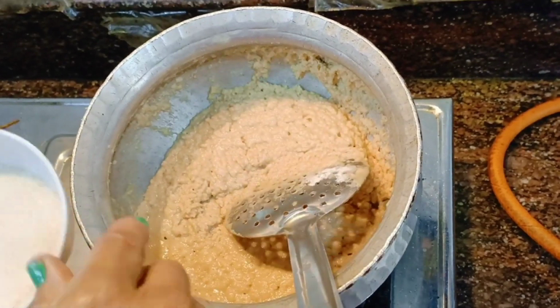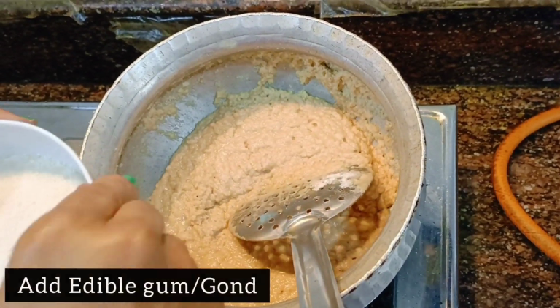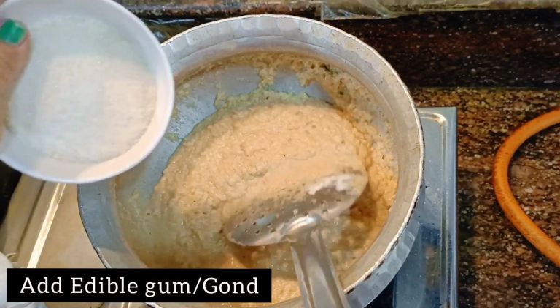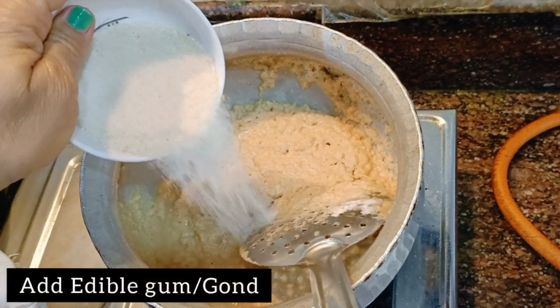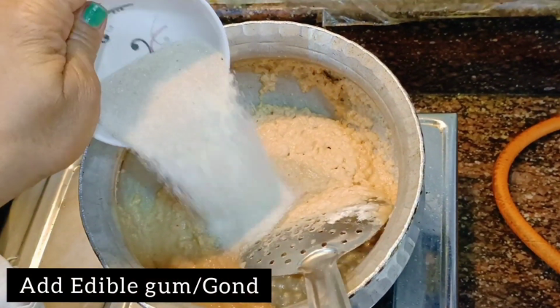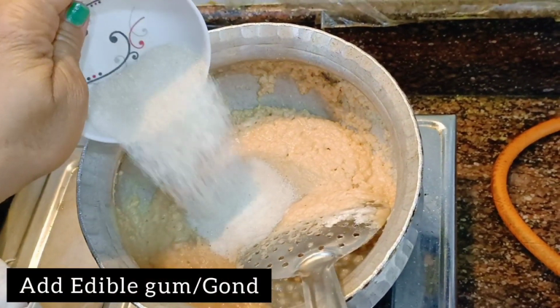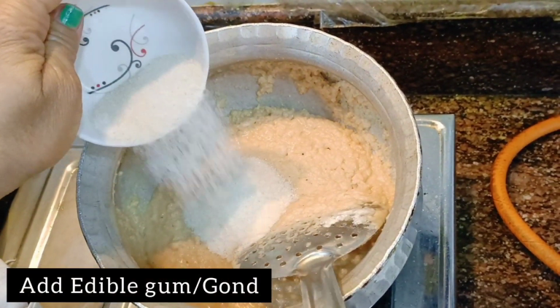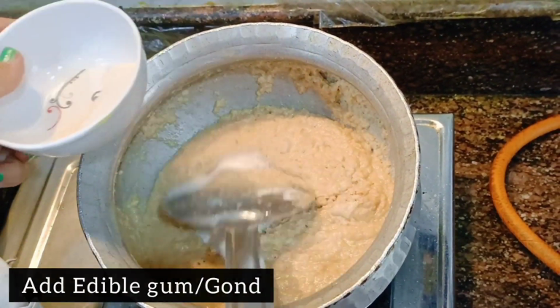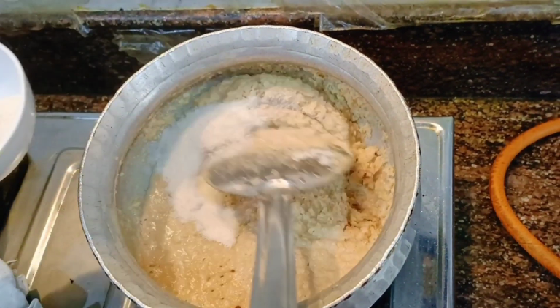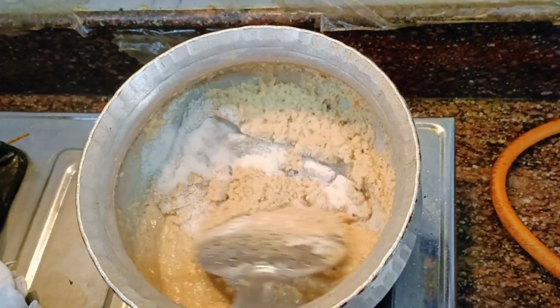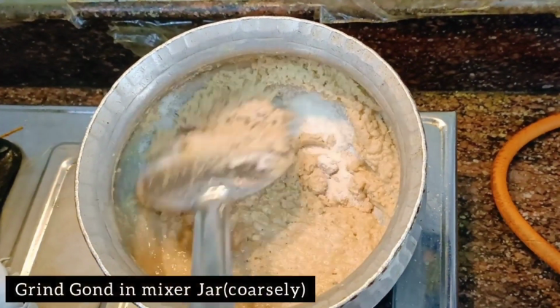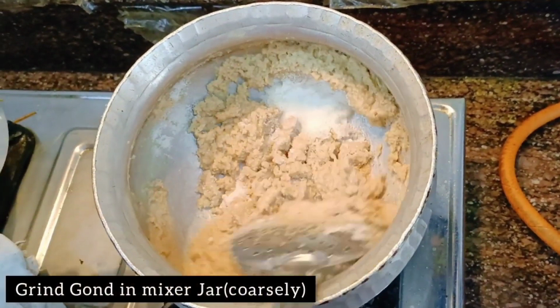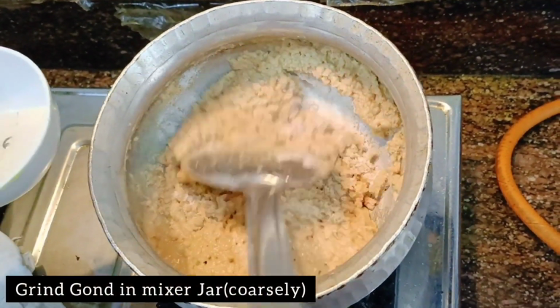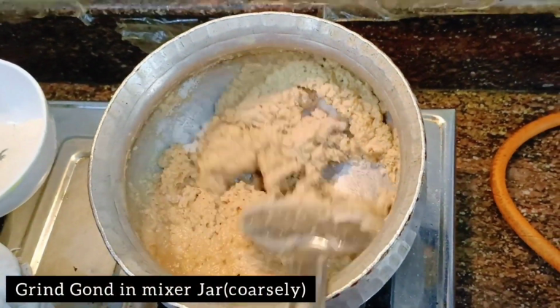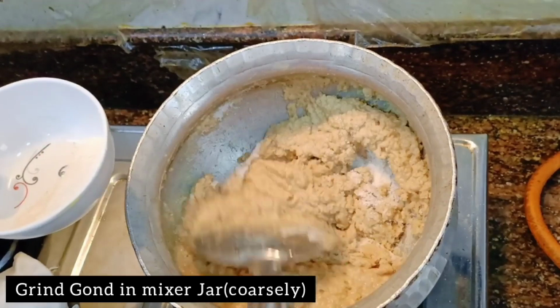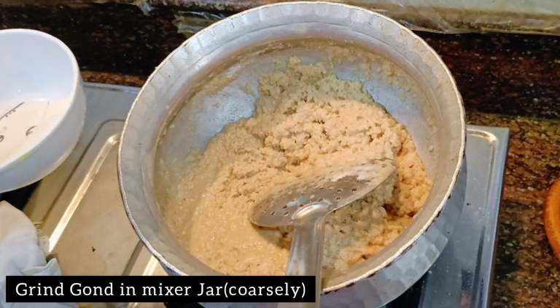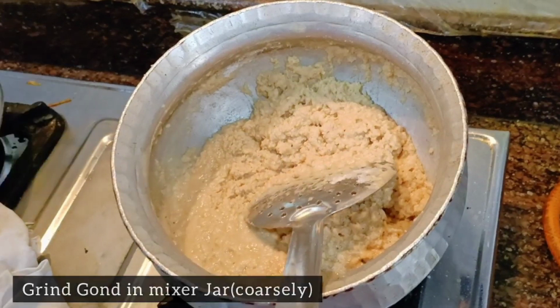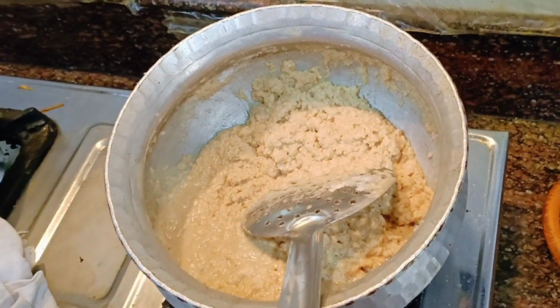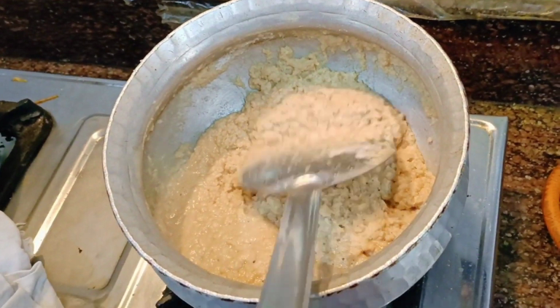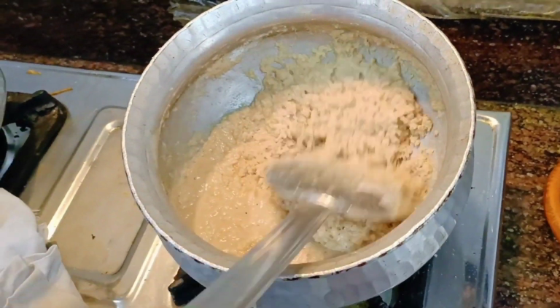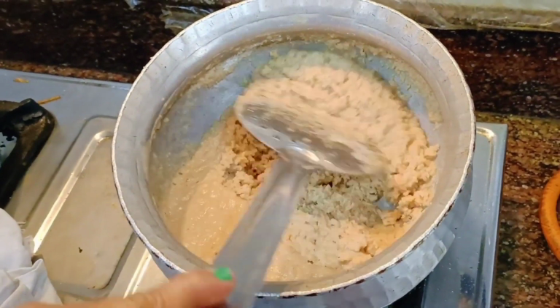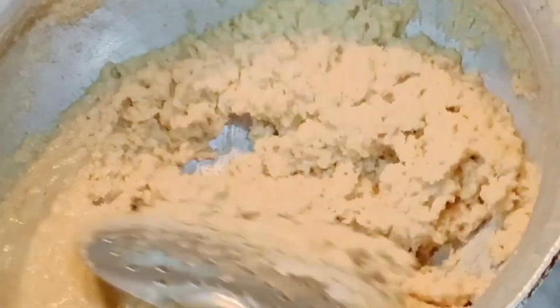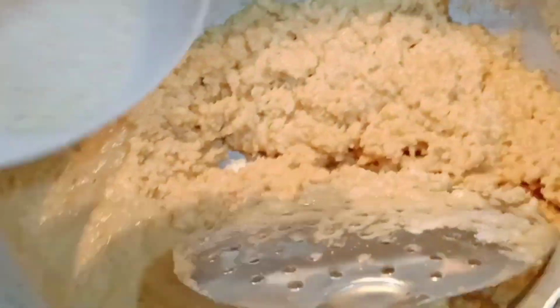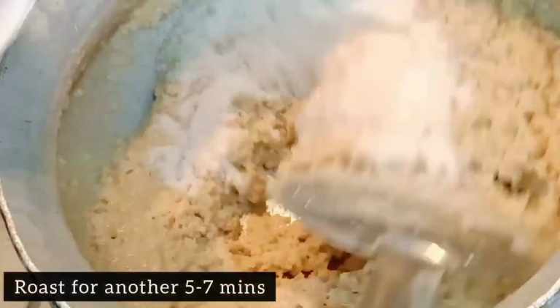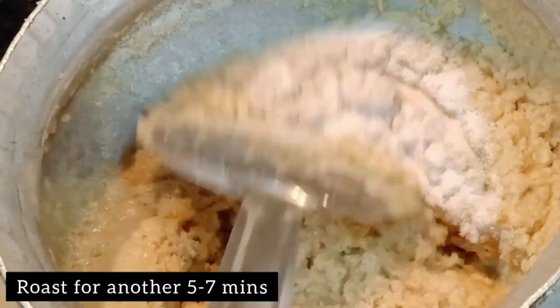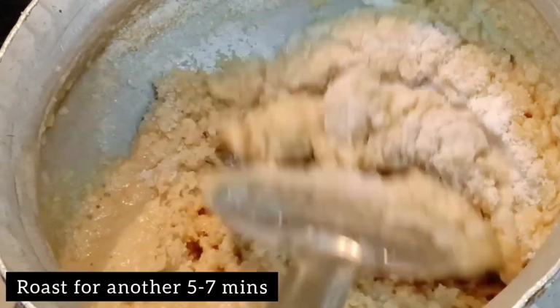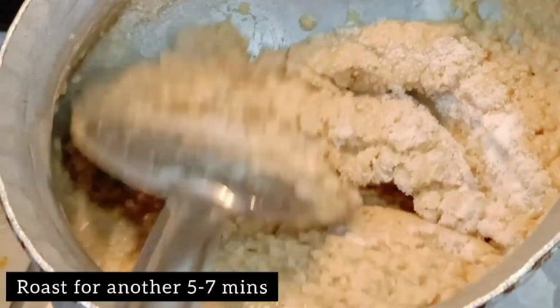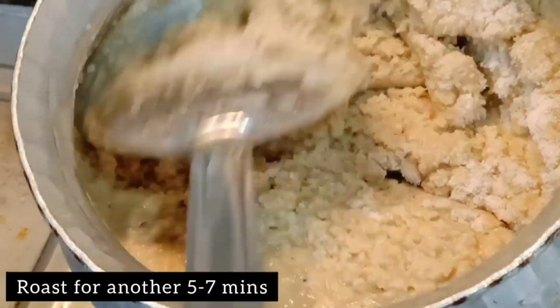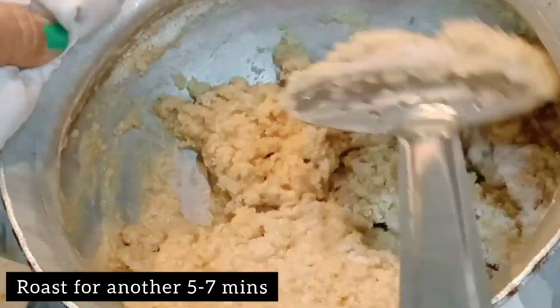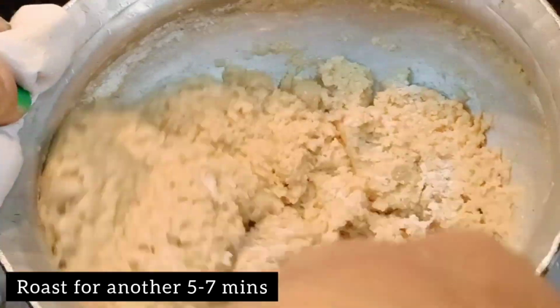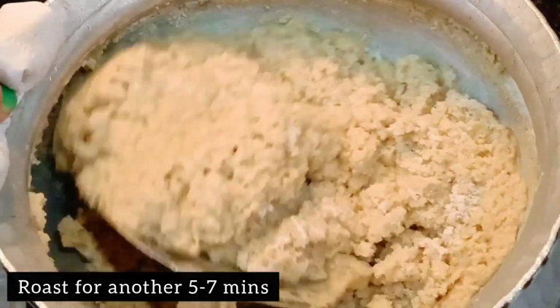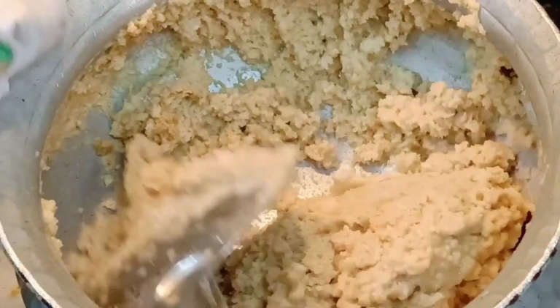Now you have to add edible gum, that is gond. What you have to do is grind the gond in a mixer jar coarsely, and then roast it for another 5 to 7 minutes.